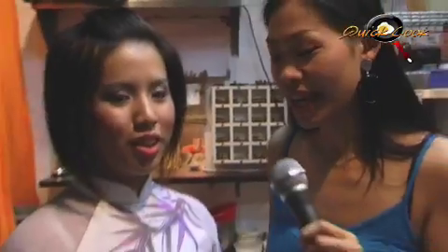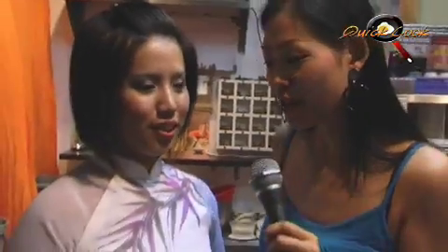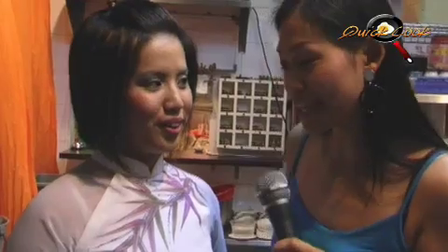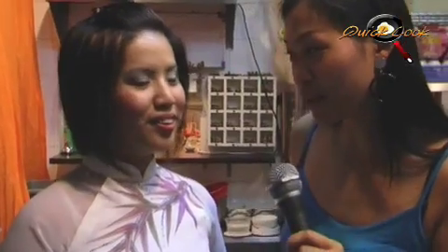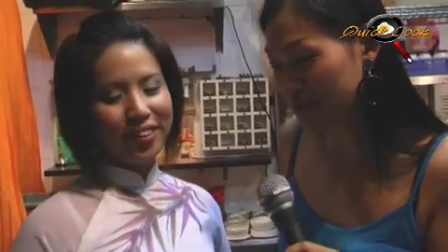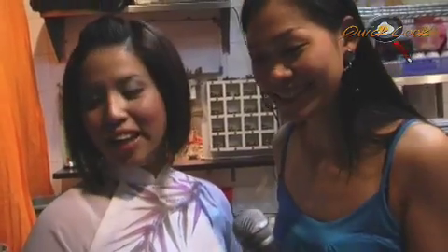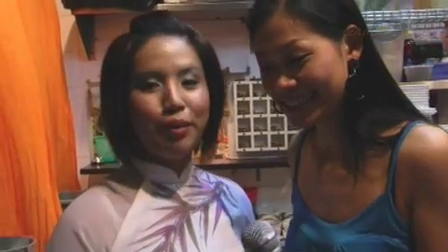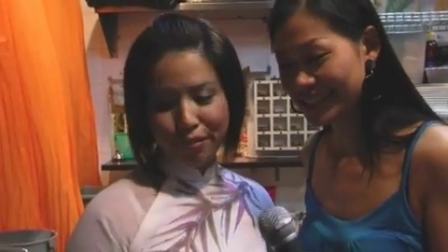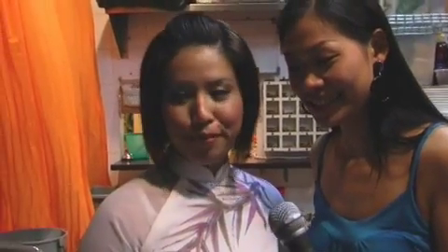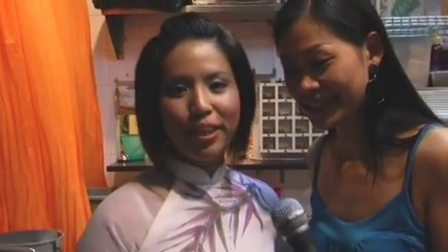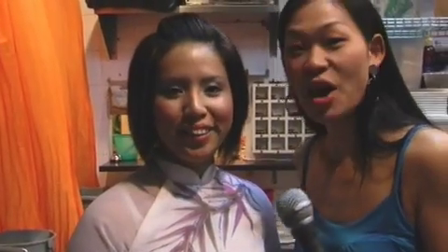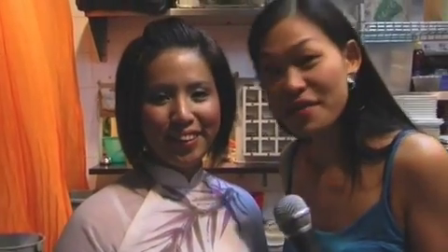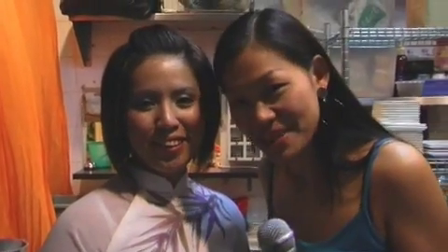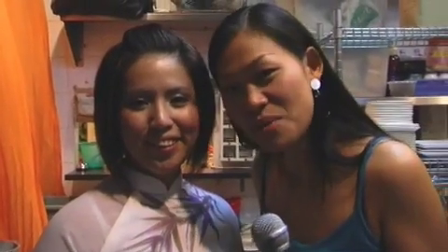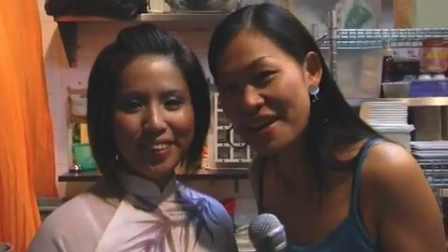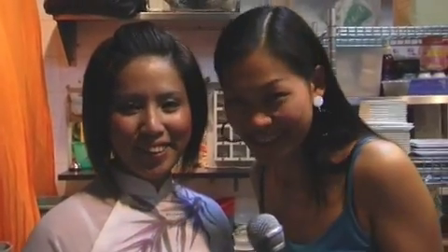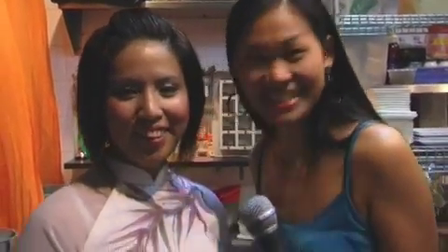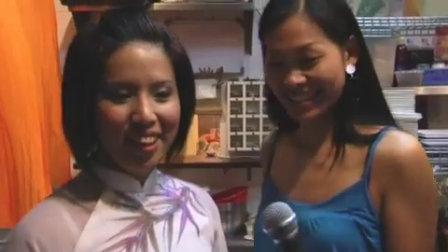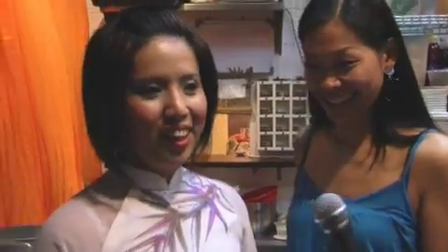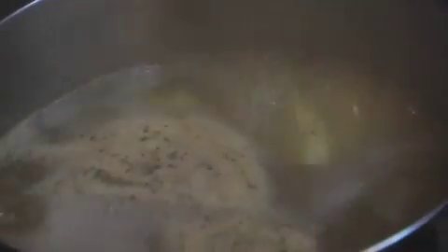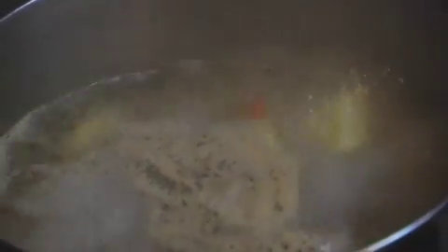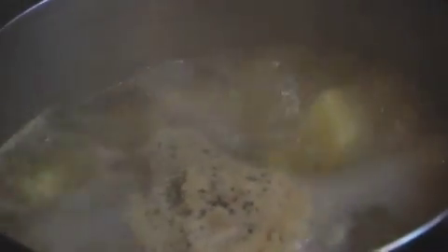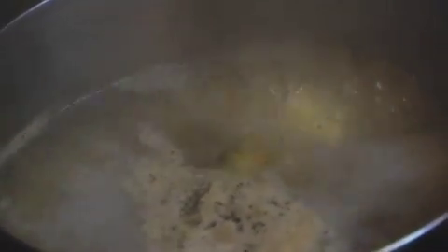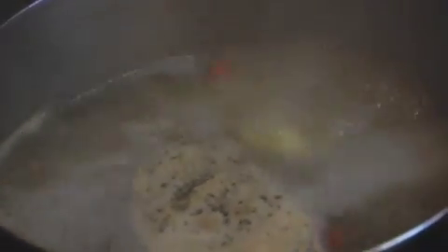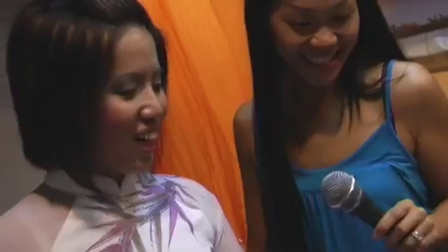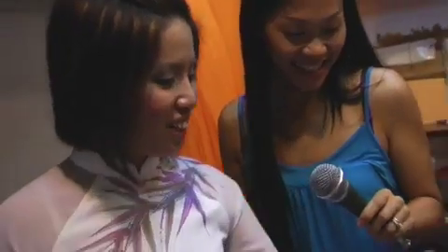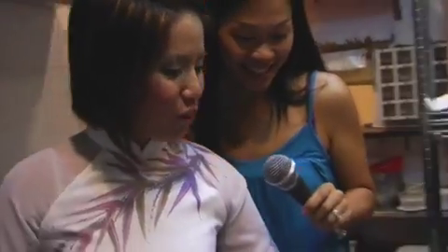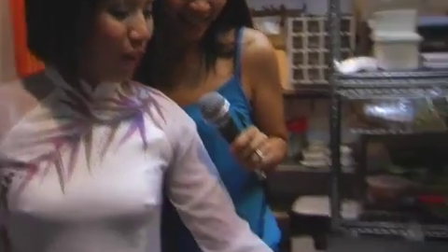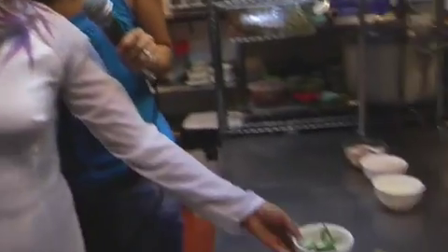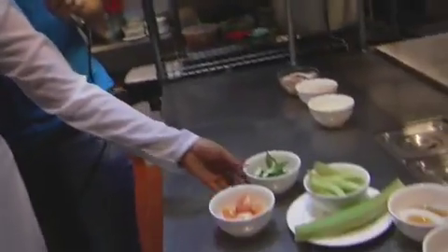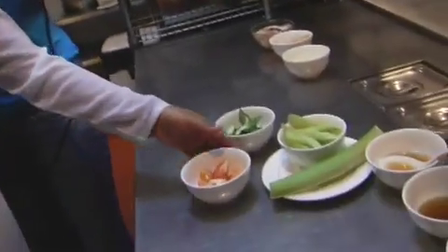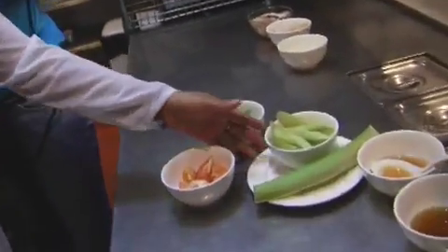How long will it take to boil the soup? We leave it for 15 minutes. Okay, the next step — we're going to add all the ingredients inside.